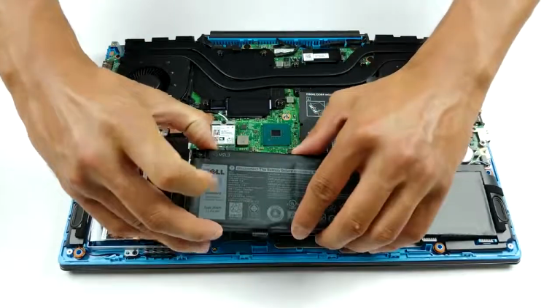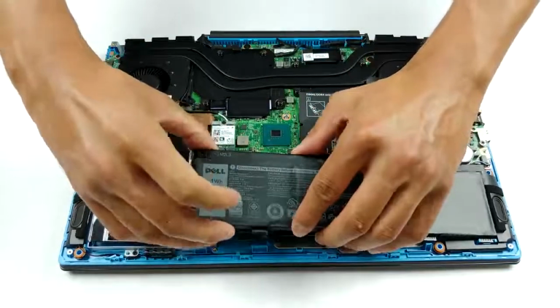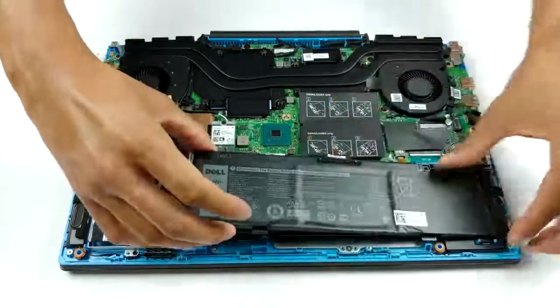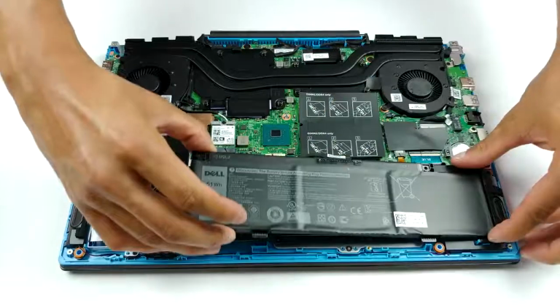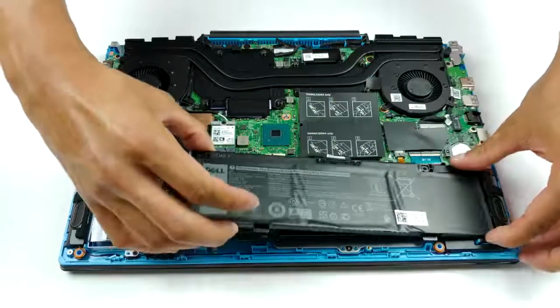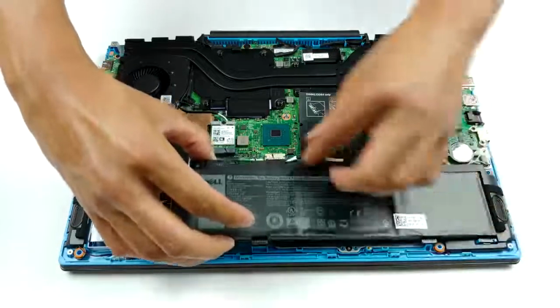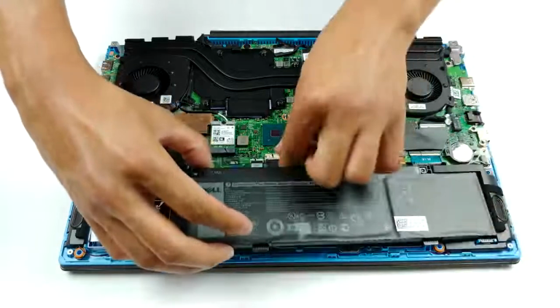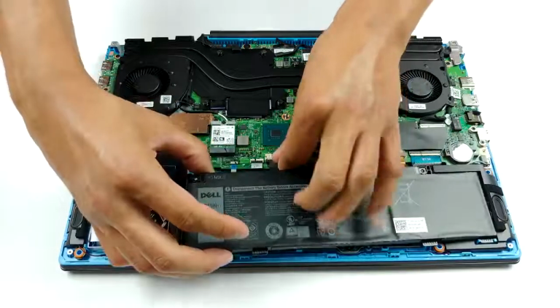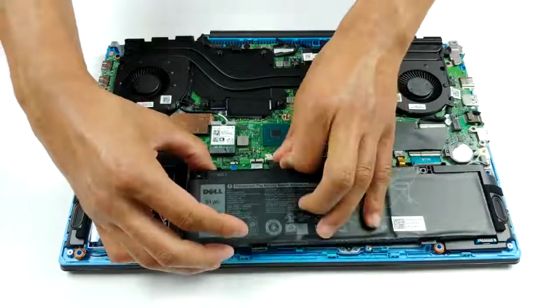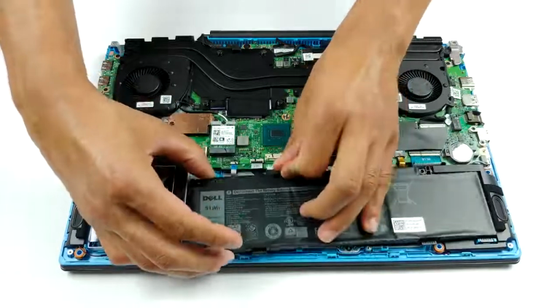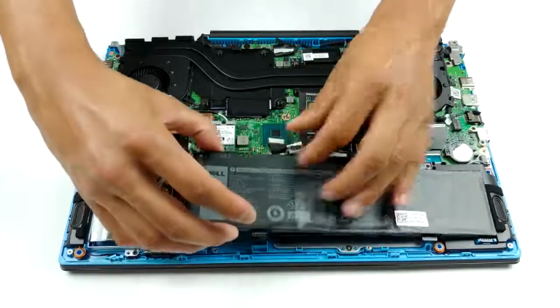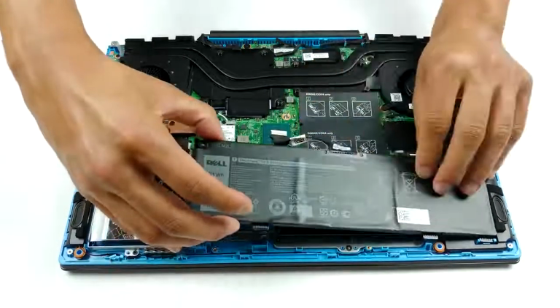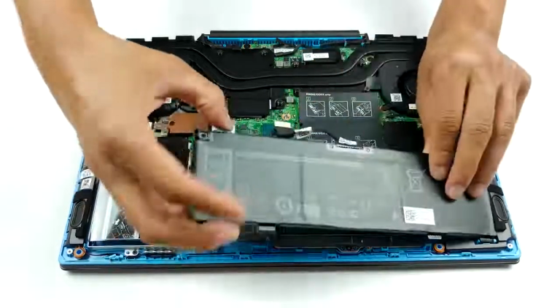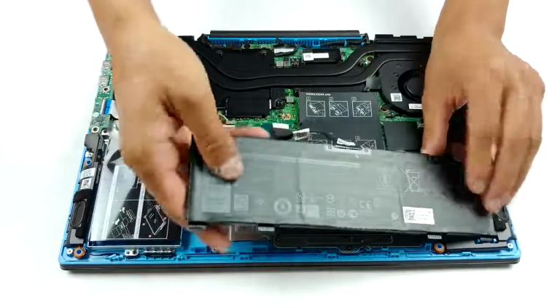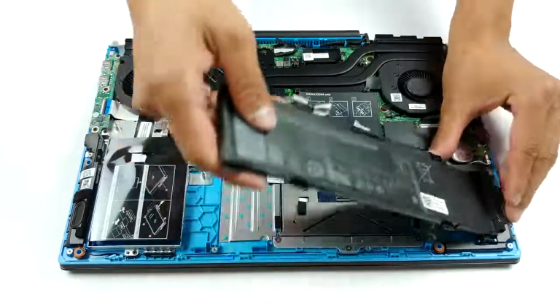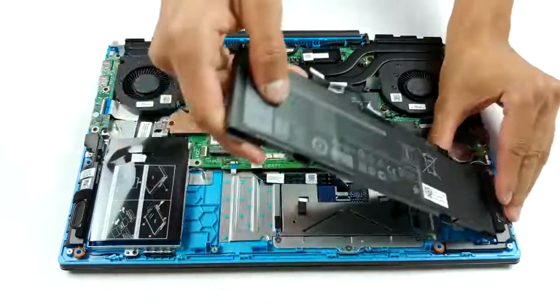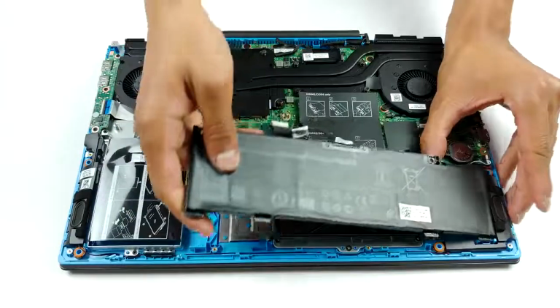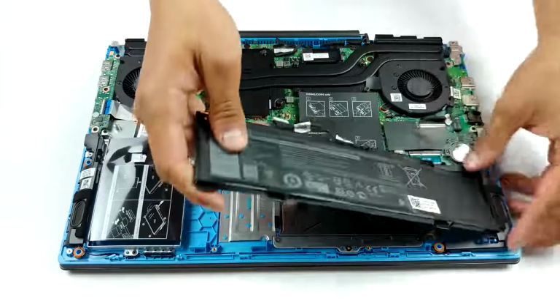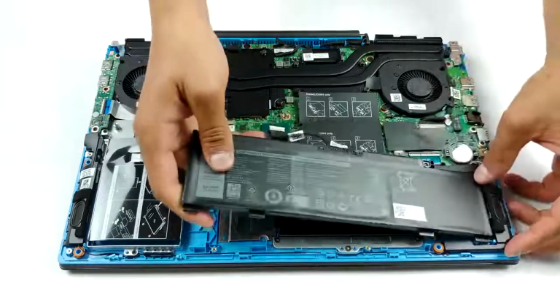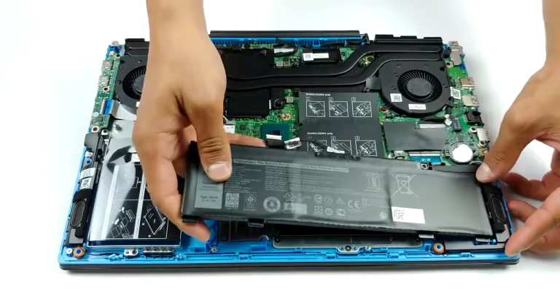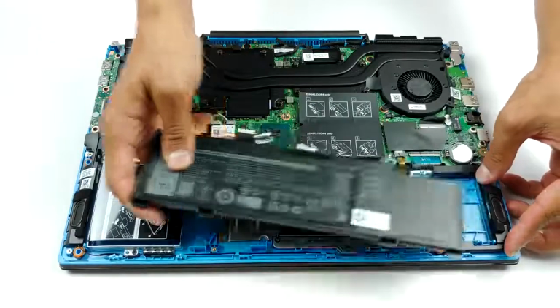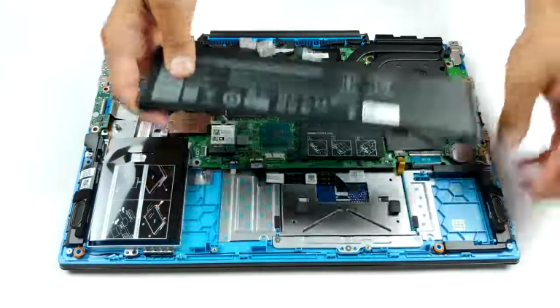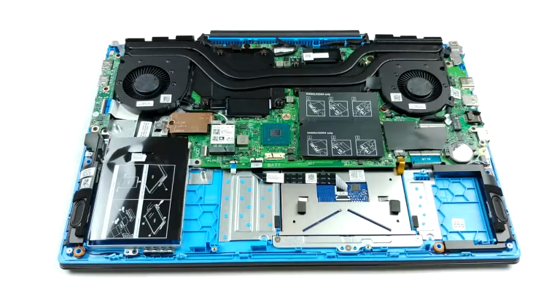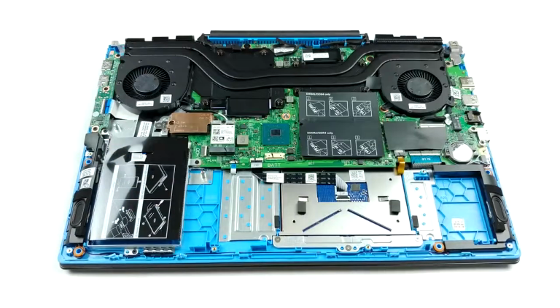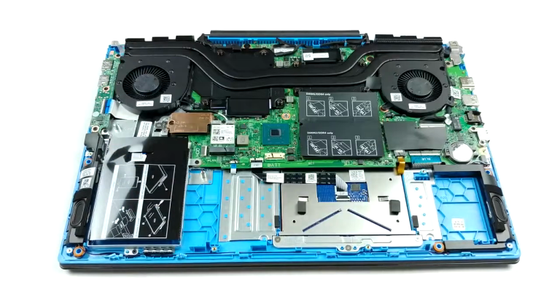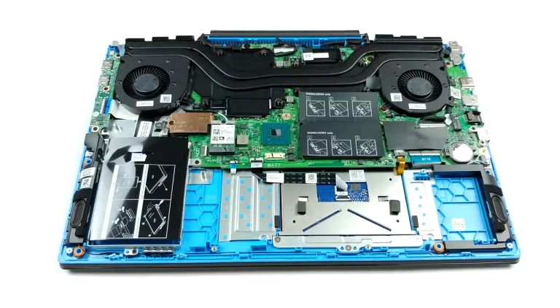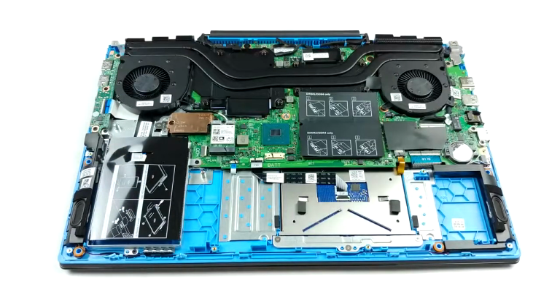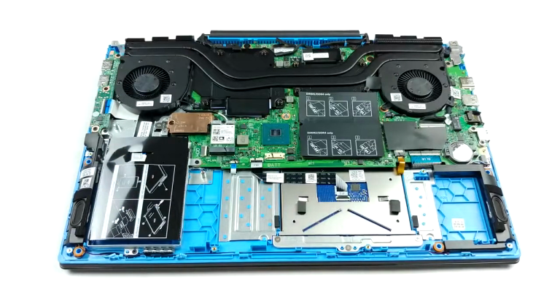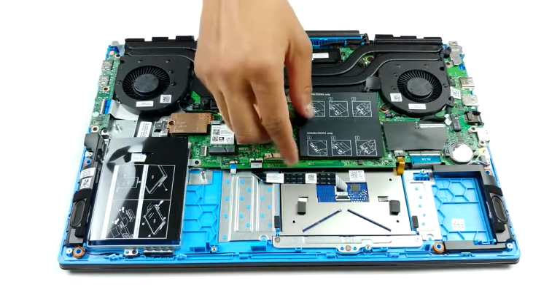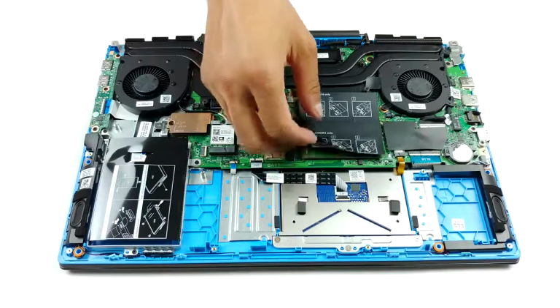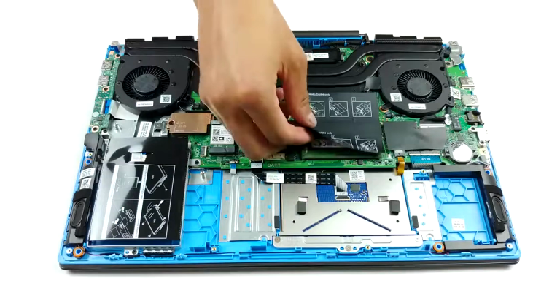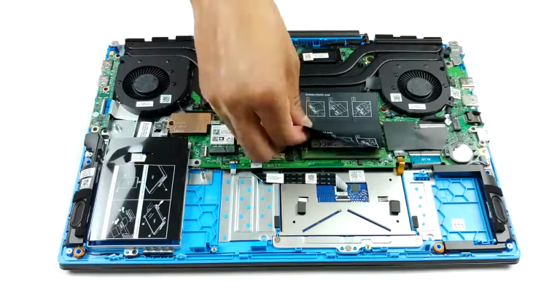As for the storage, our unit comes with a 2.5-inch SATA drive bay as well as an M.2 PCIe x4 slot. Not last, there is the battery, which on our model has a capacity of 51Wh. However, there are units that are sold with a 68Wh pack.